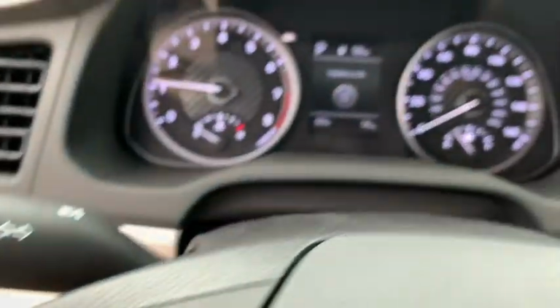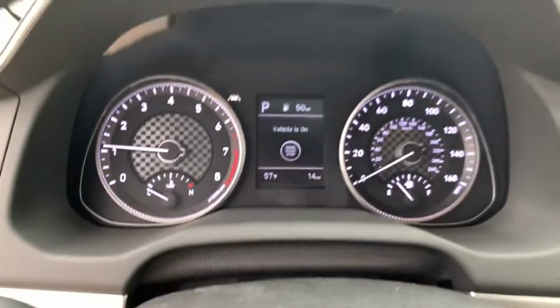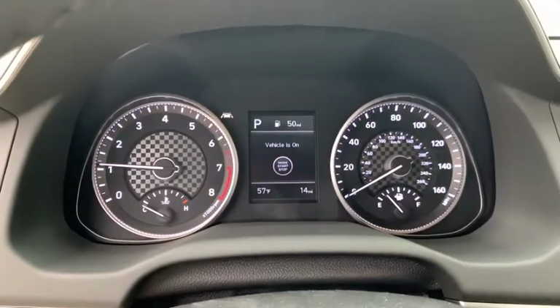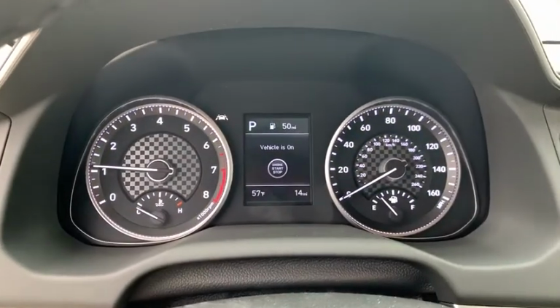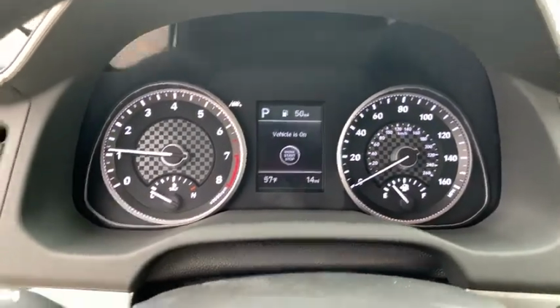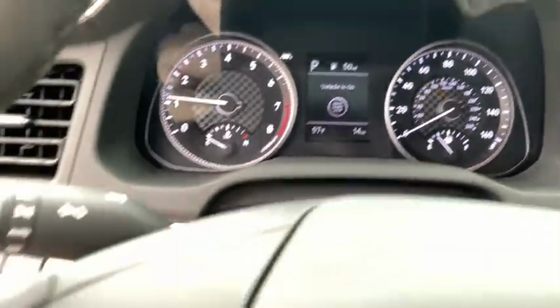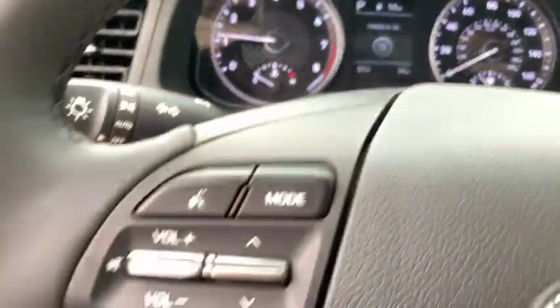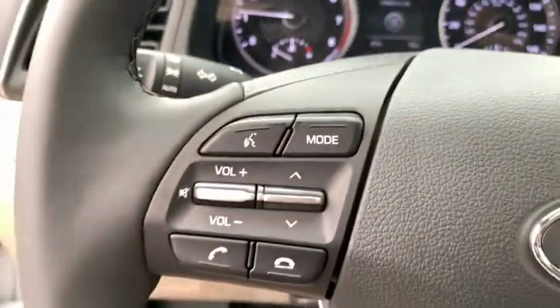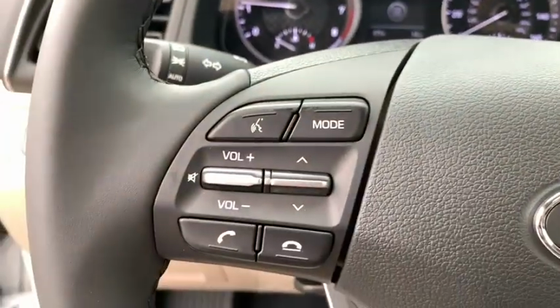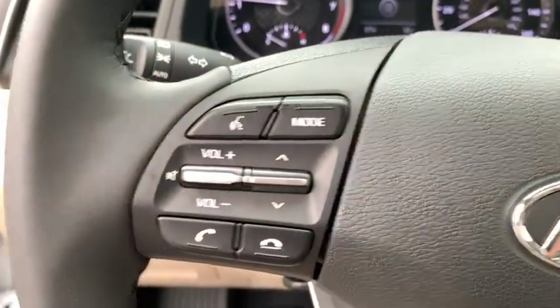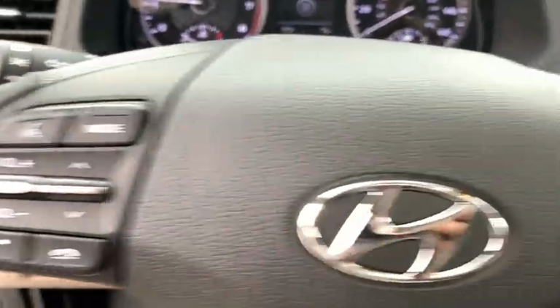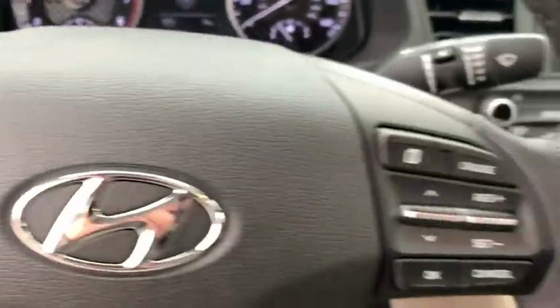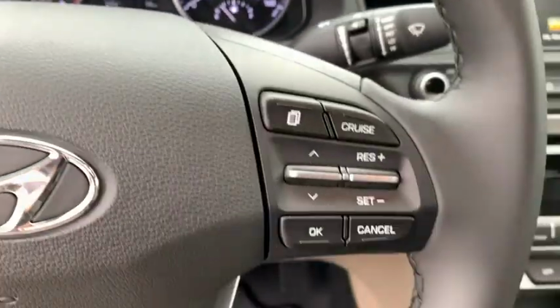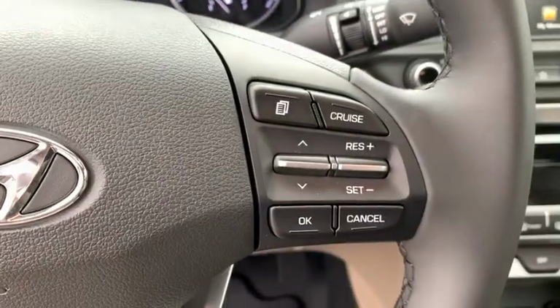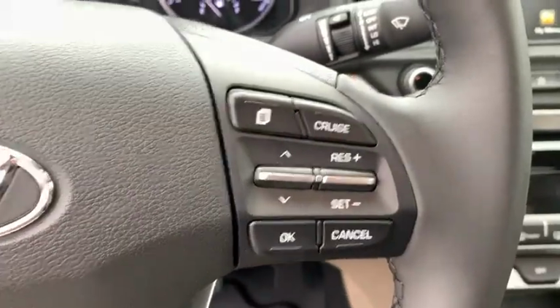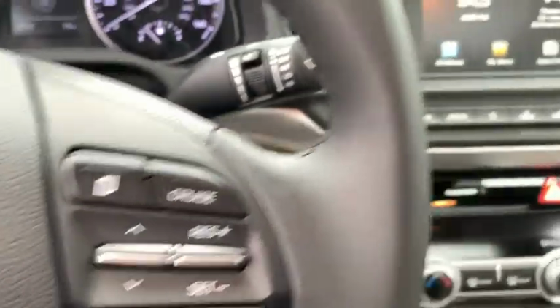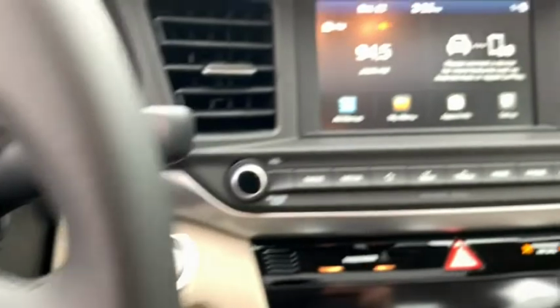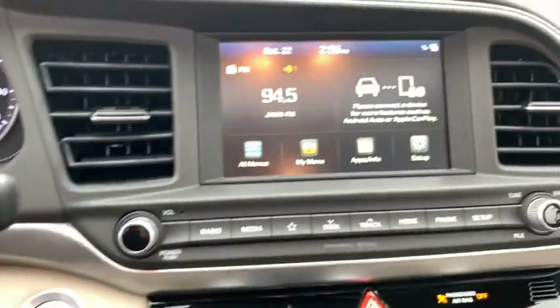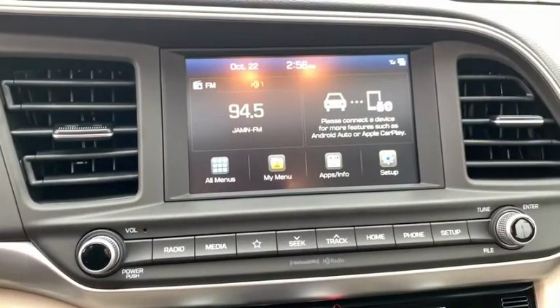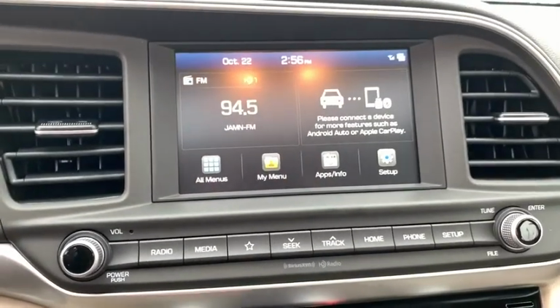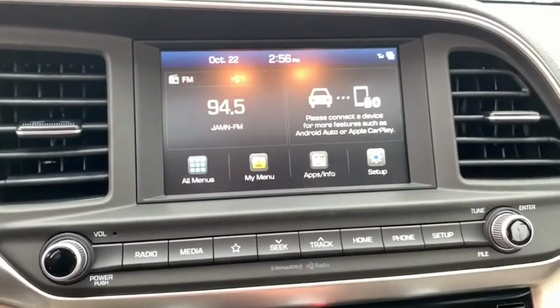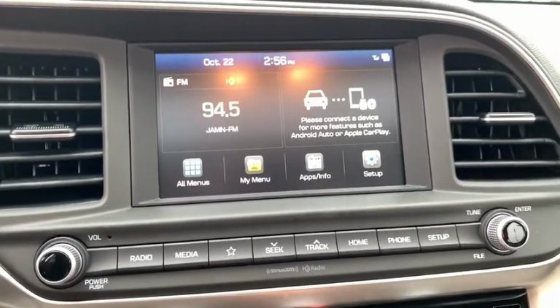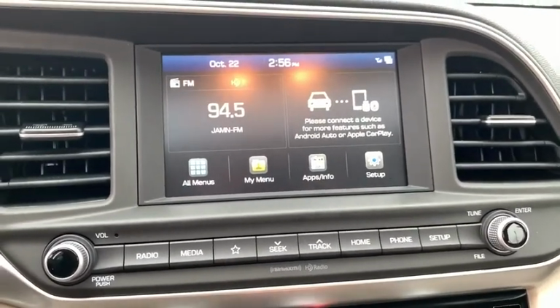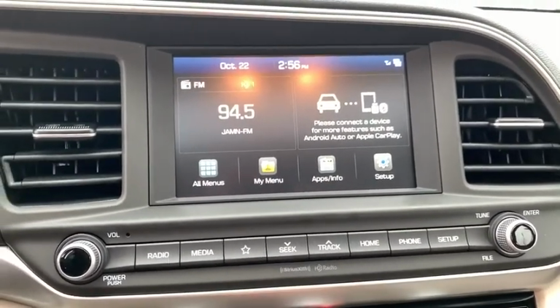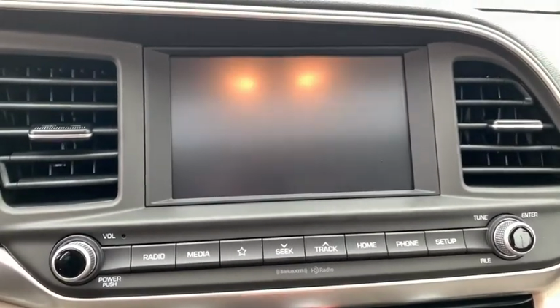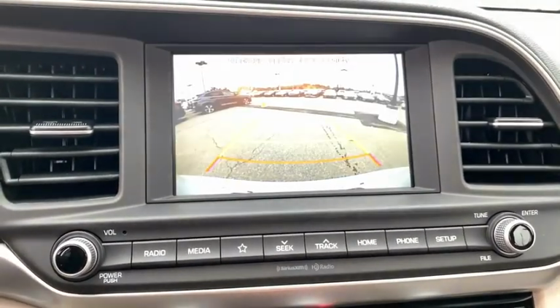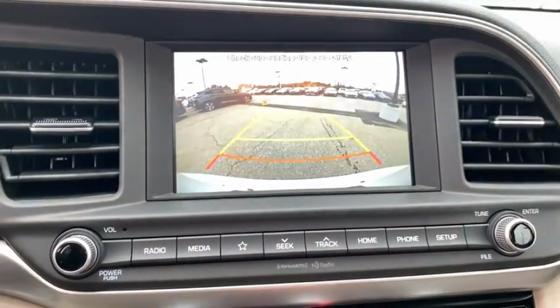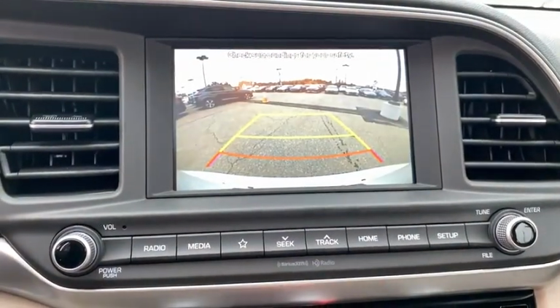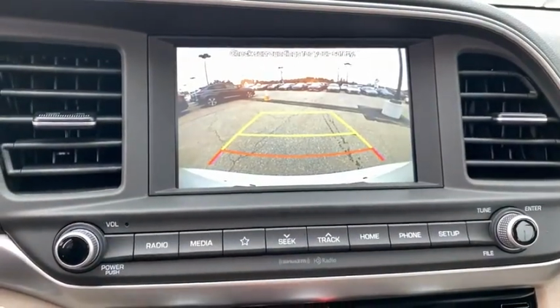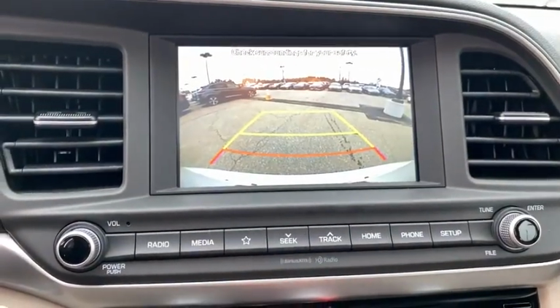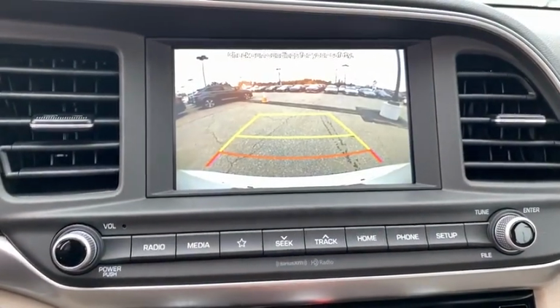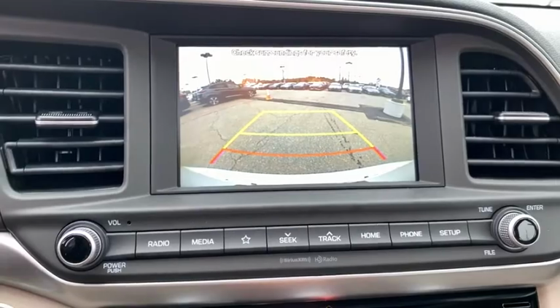Power windows, carpeted floor mats, overhead console, panic alarm, power moonroof, remote keyless entry, brake assist, tachometer, front reading lamp, front bucket seats.